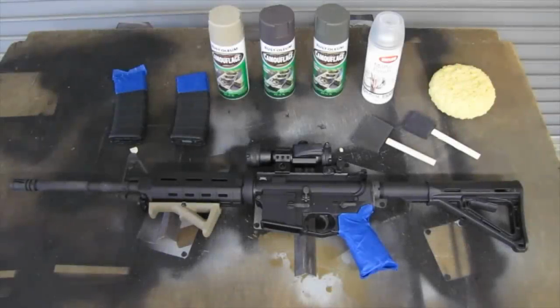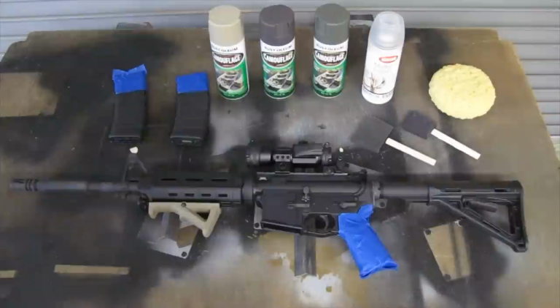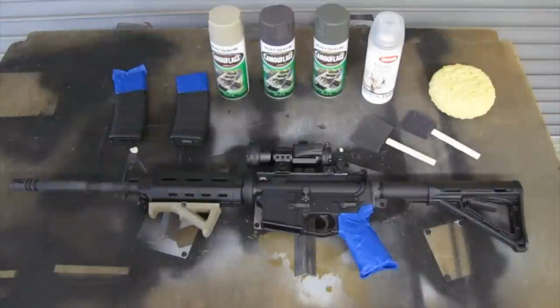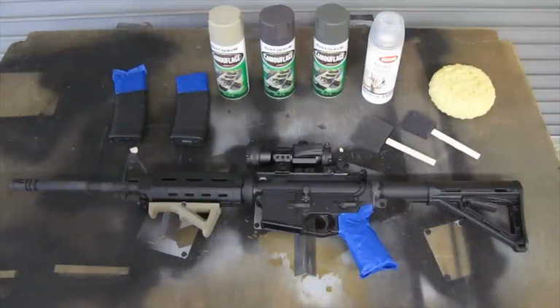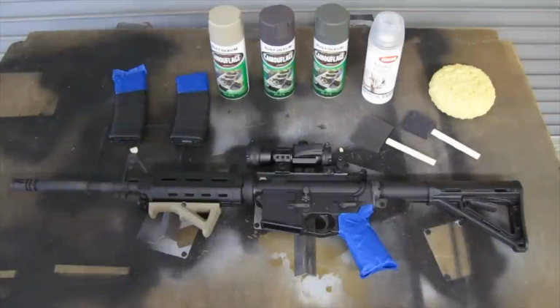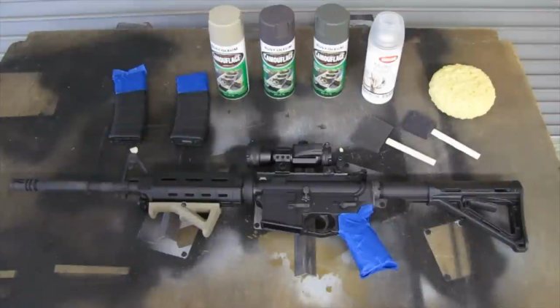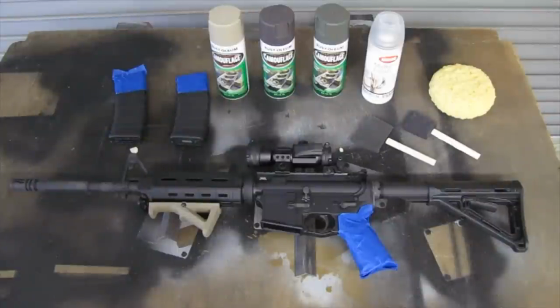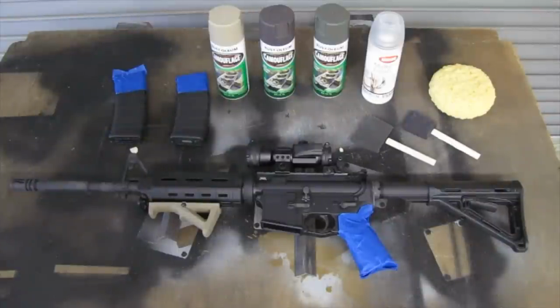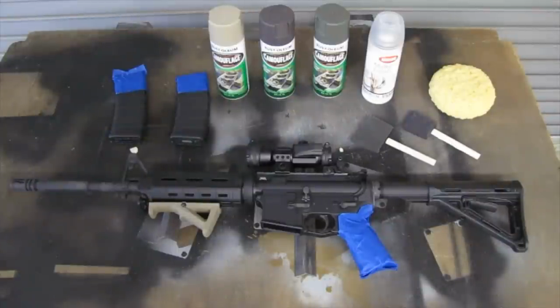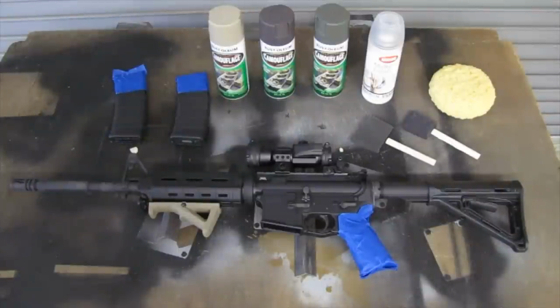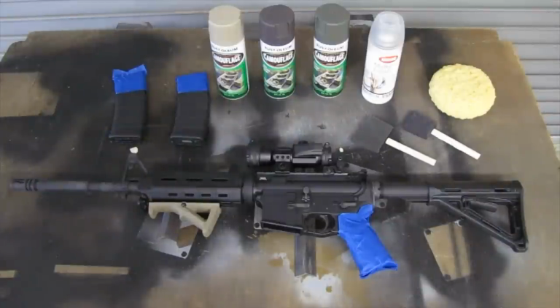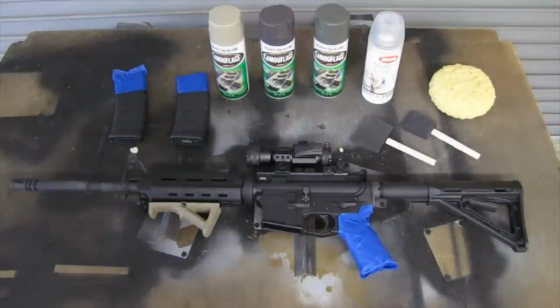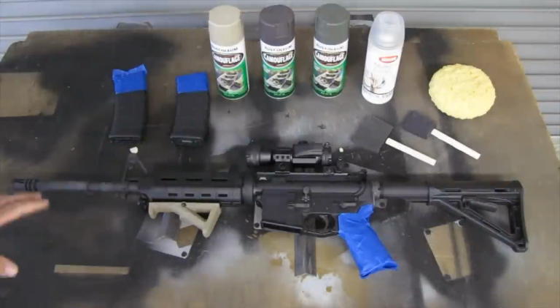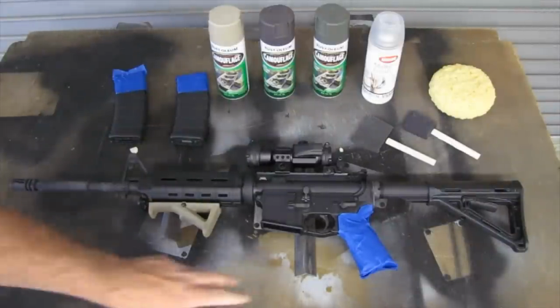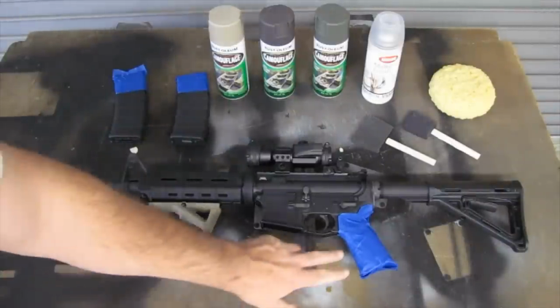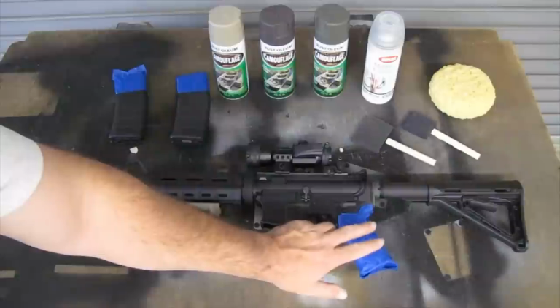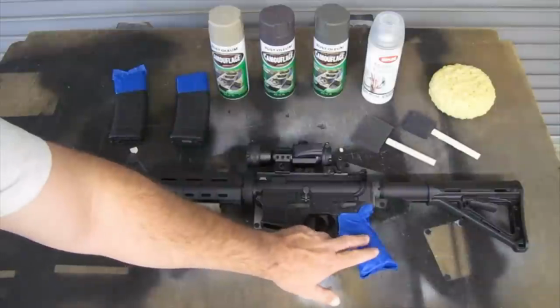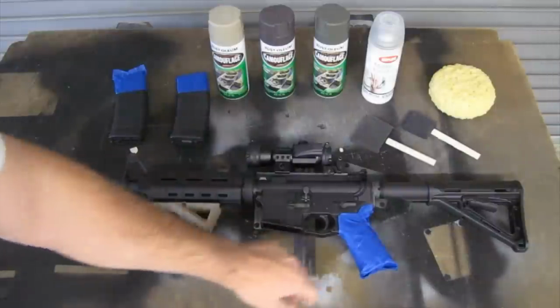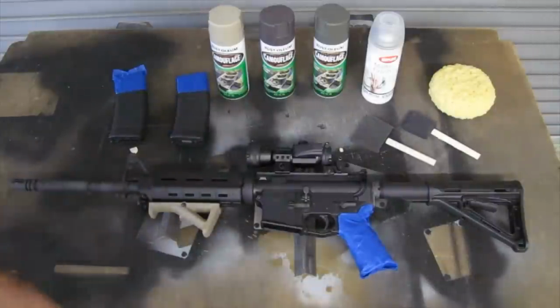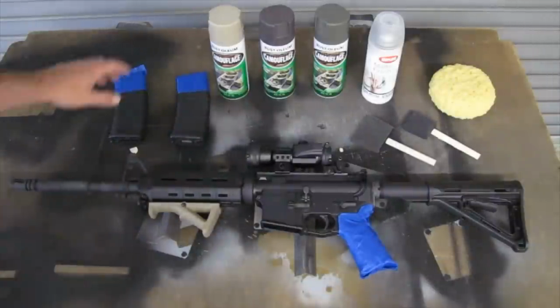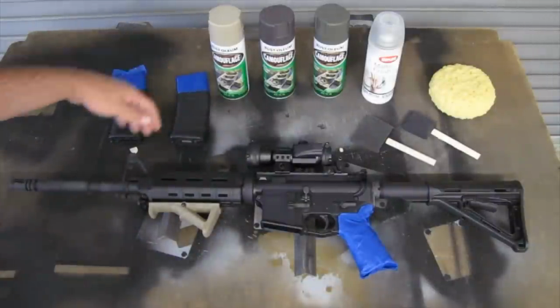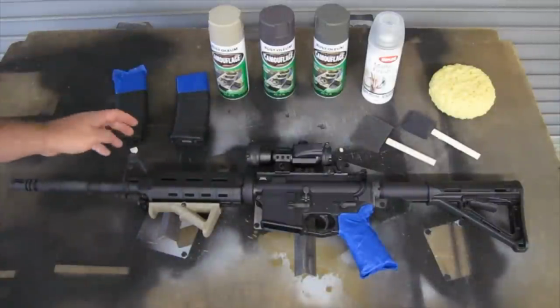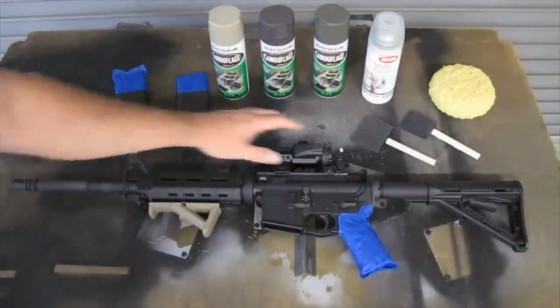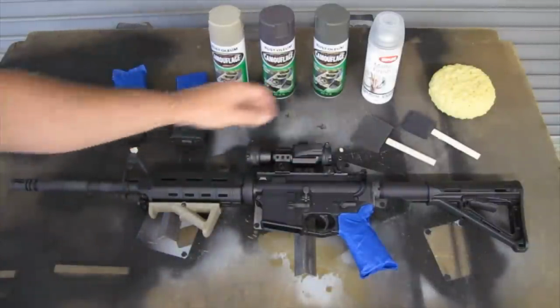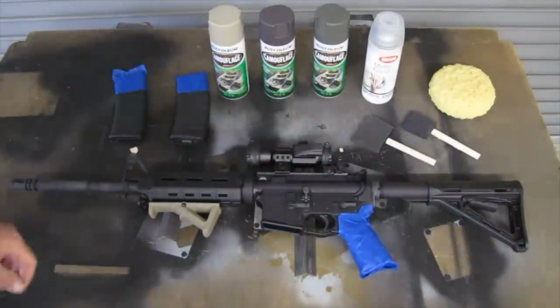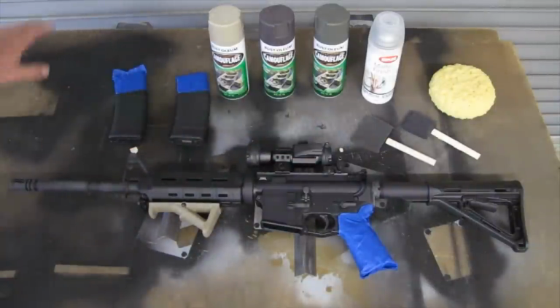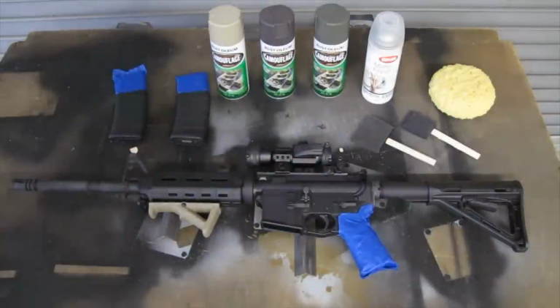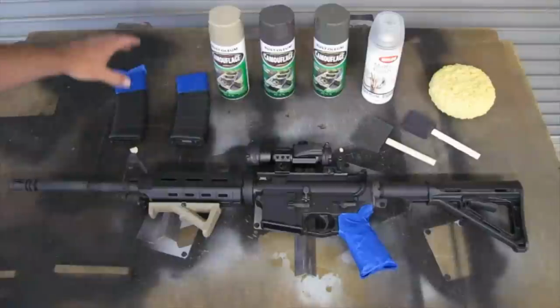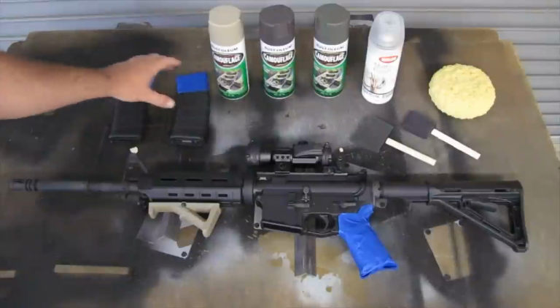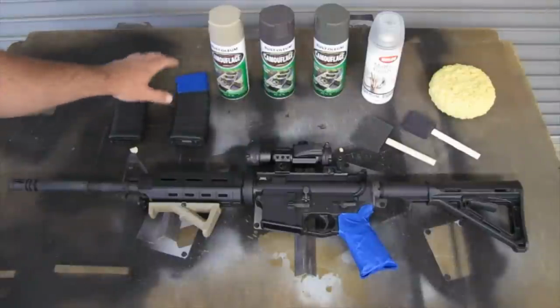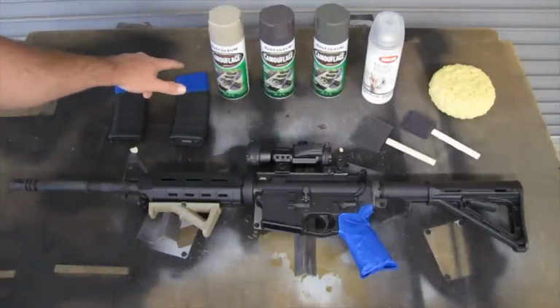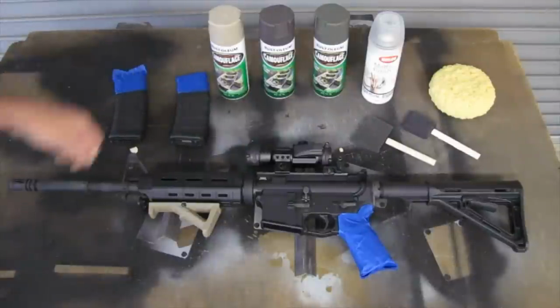Hey guys, the Pro Rancher here. Today I'm going to be doing a camo job on my new AR-15. As you can see, I've got things prepped already — I've got my pistol grip taped off, my front and rear sights taped off, and my mags taped off where they're going to be up with the magwell.